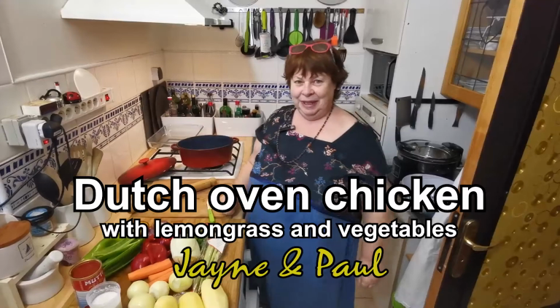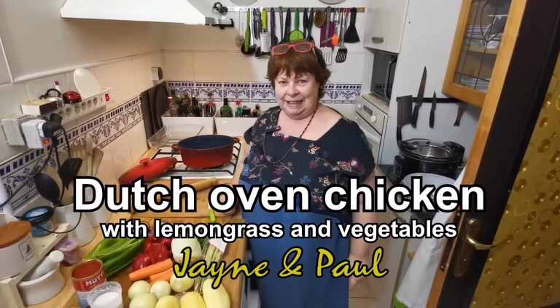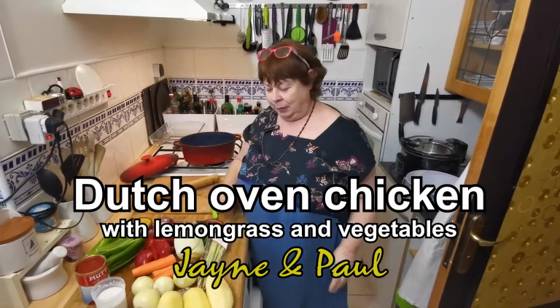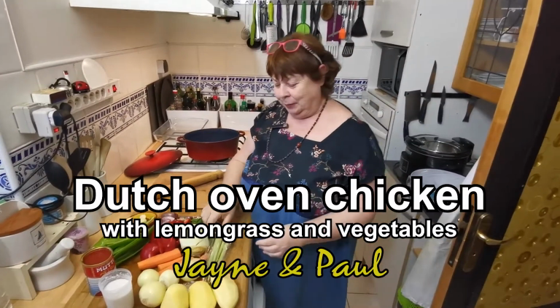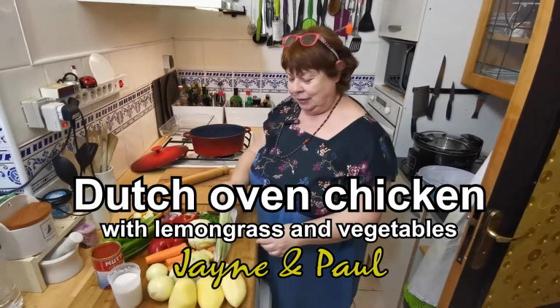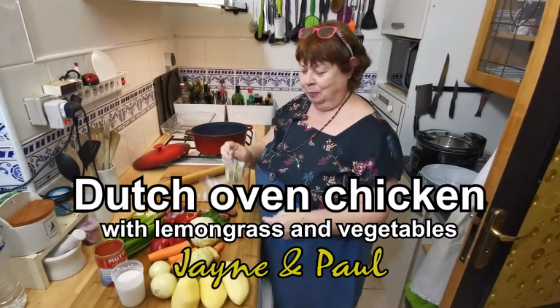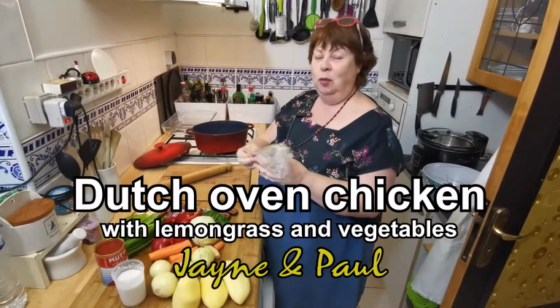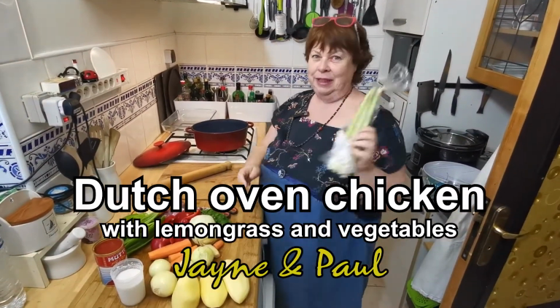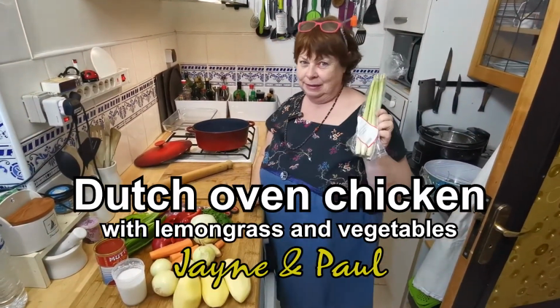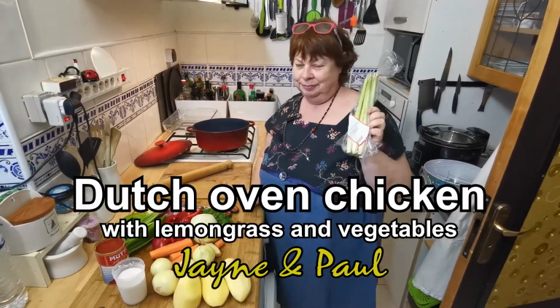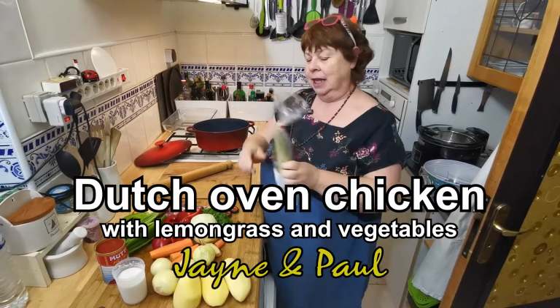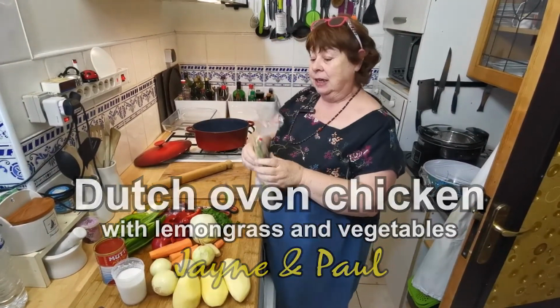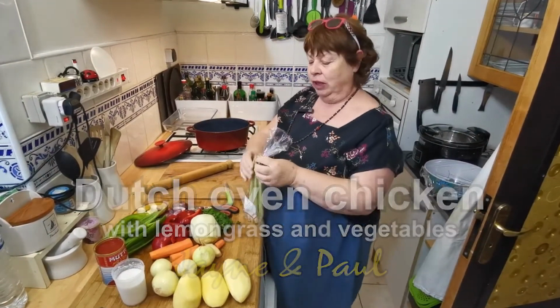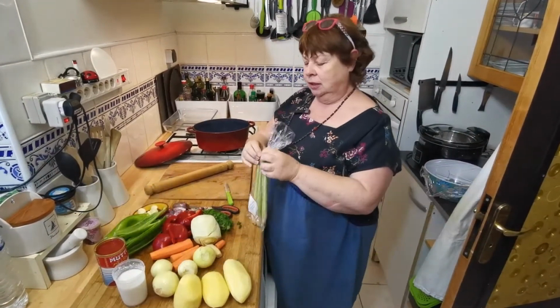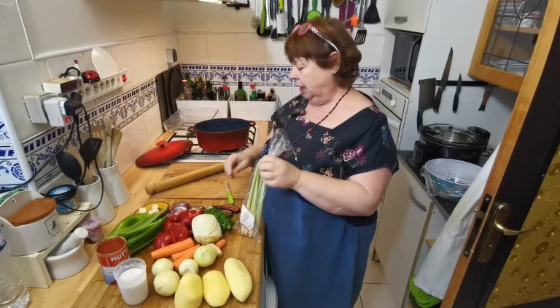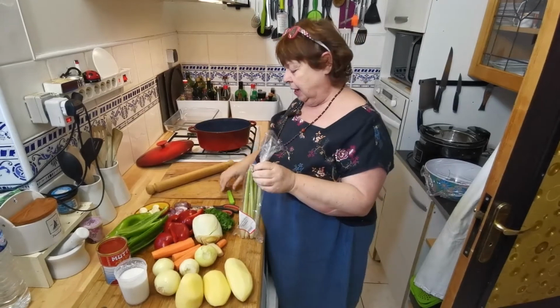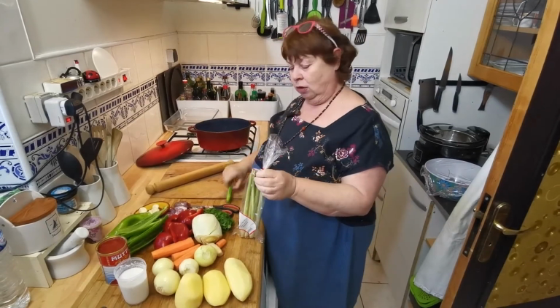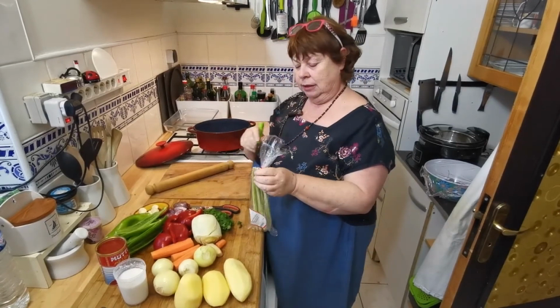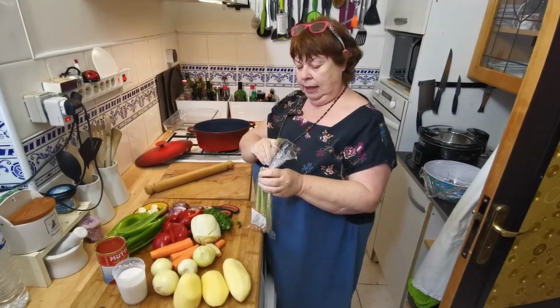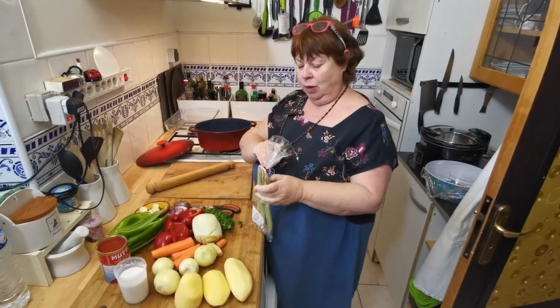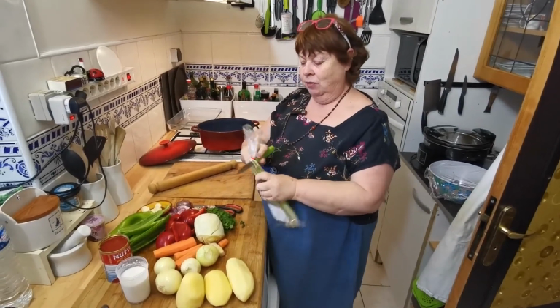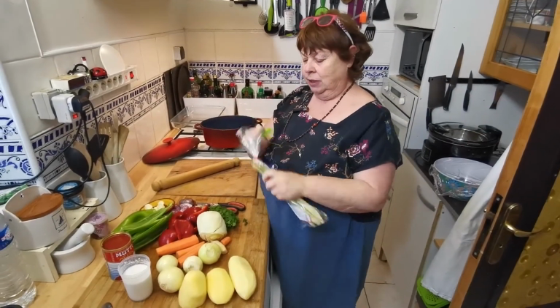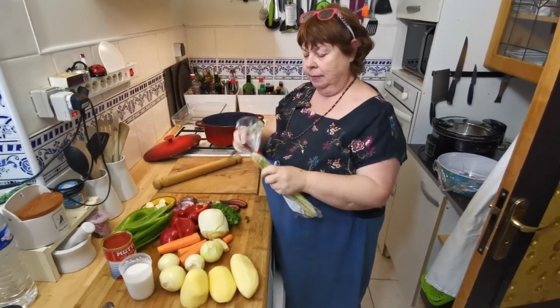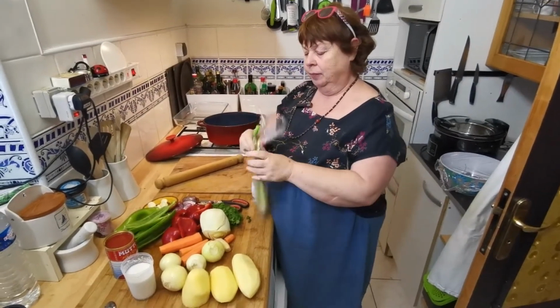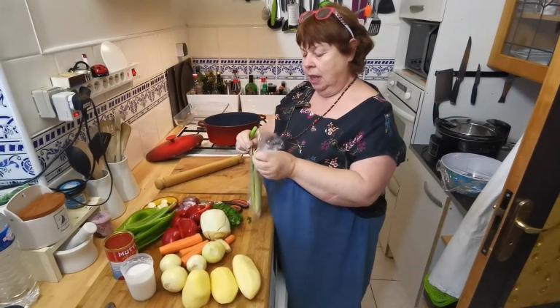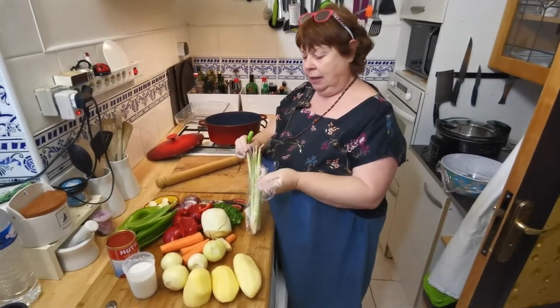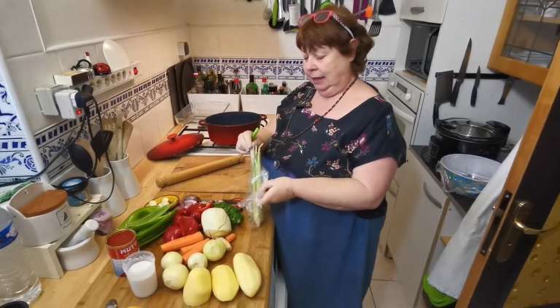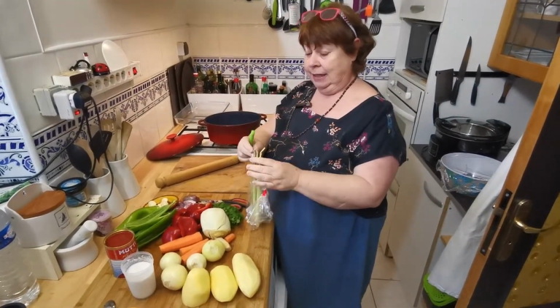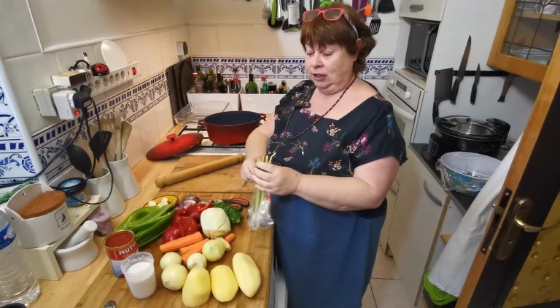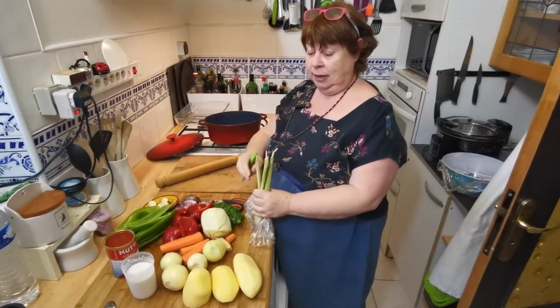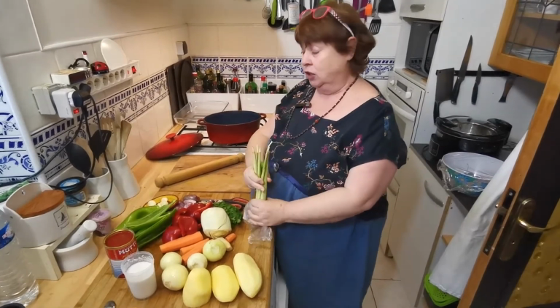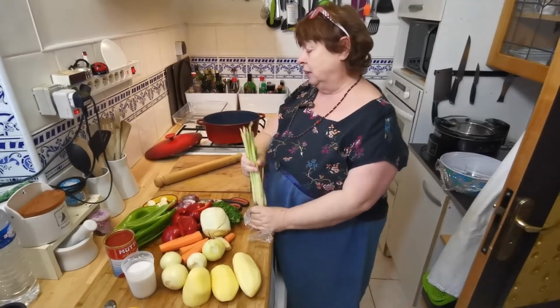It's nice to be back because Paul found this. It's real Thai lemongrass. It's quite rare around here and this is just a celebration of it.